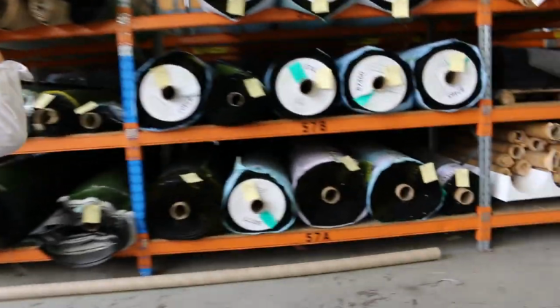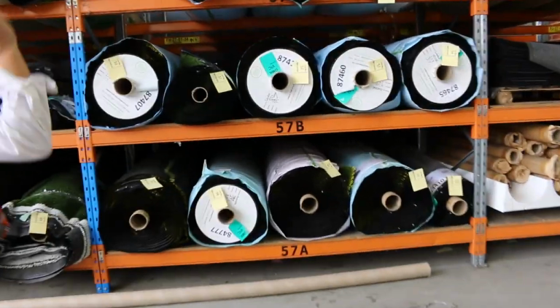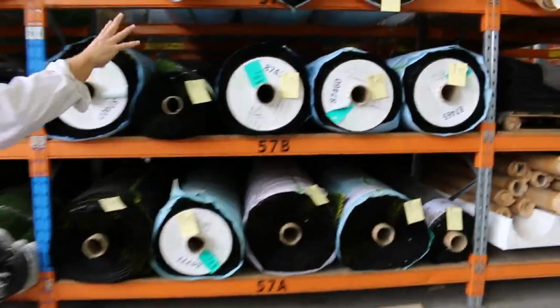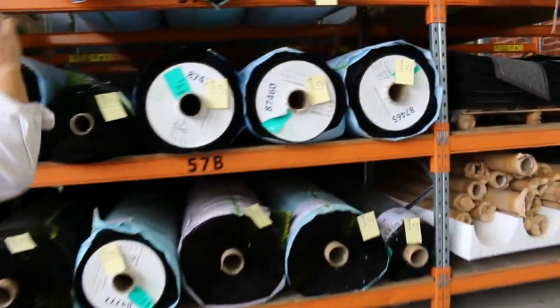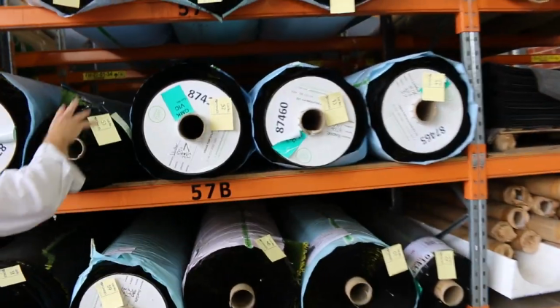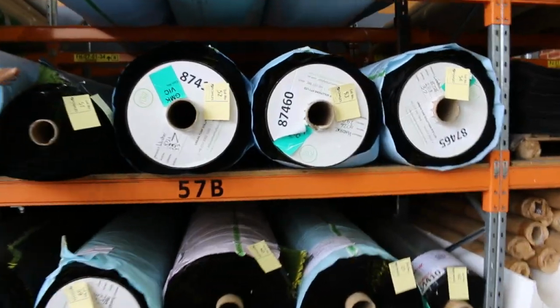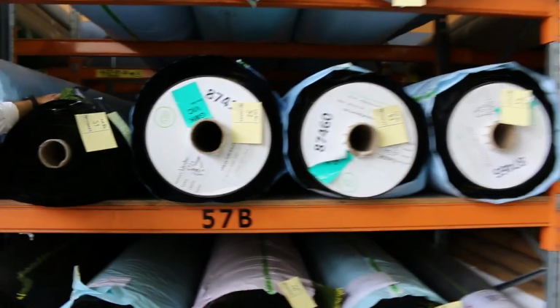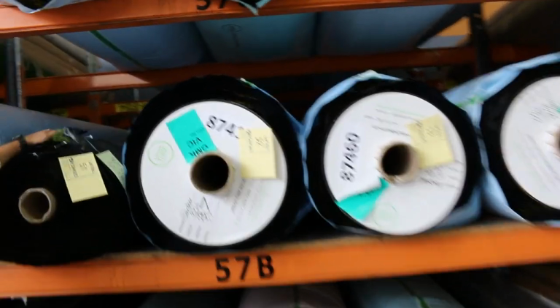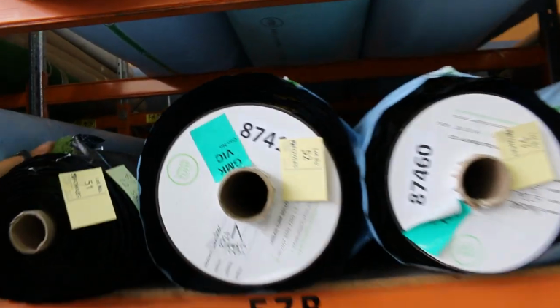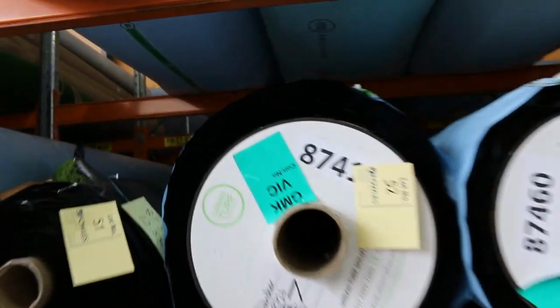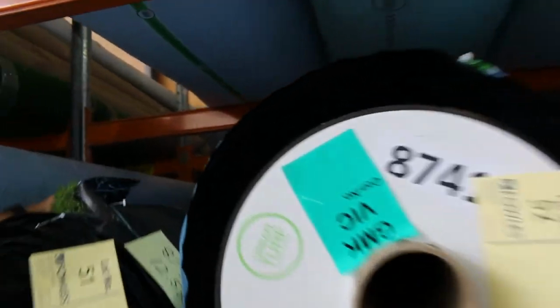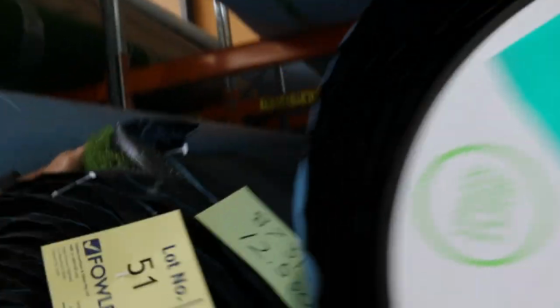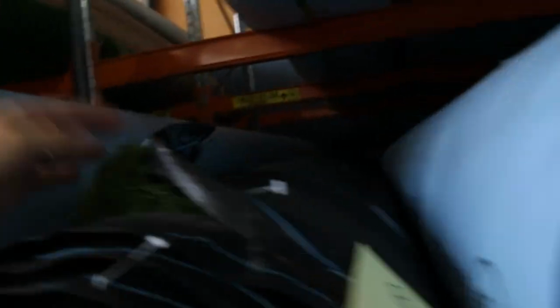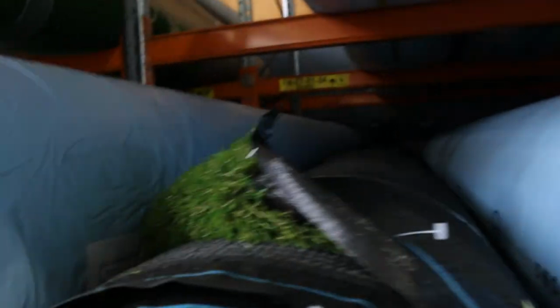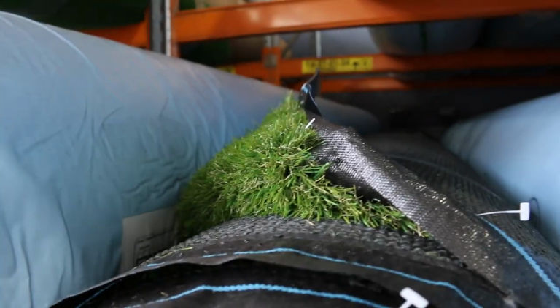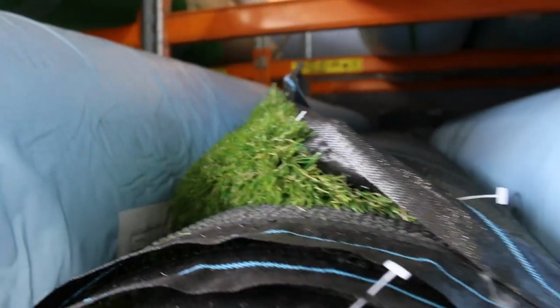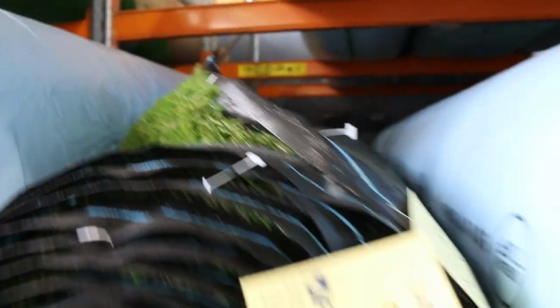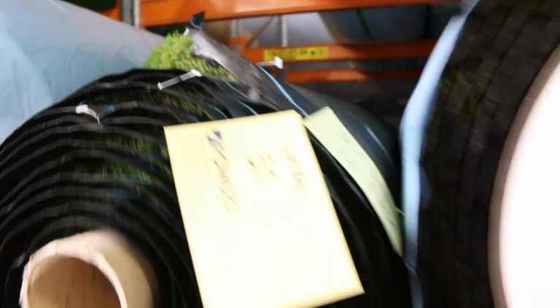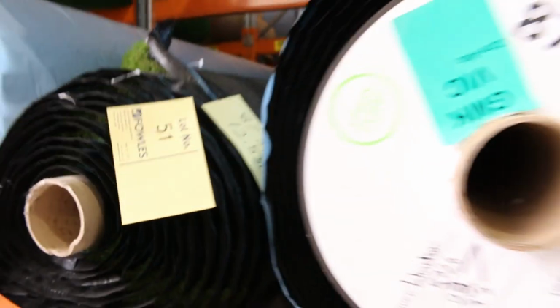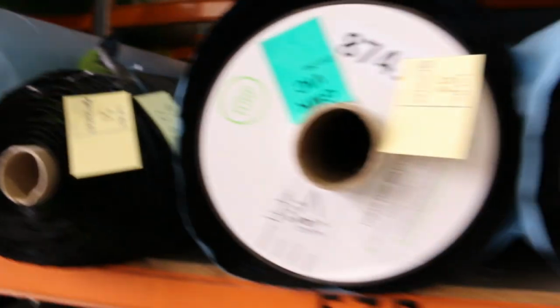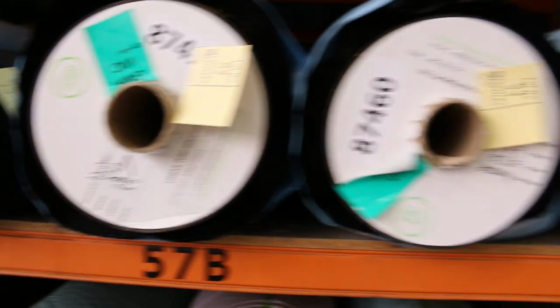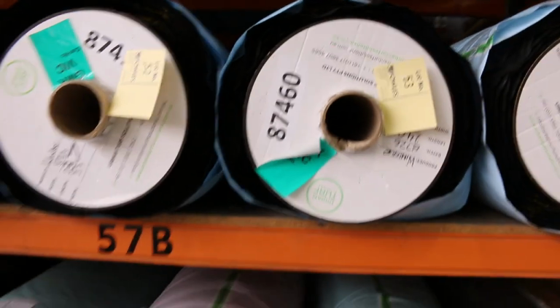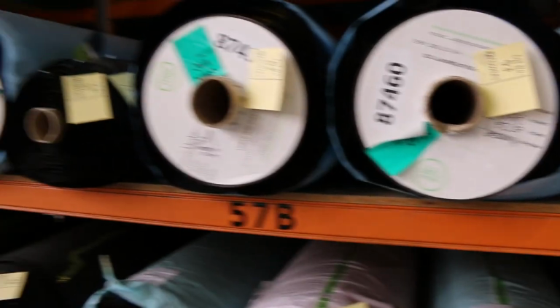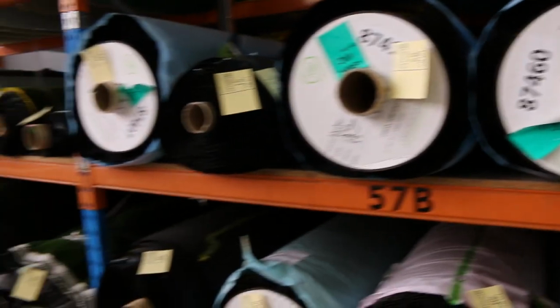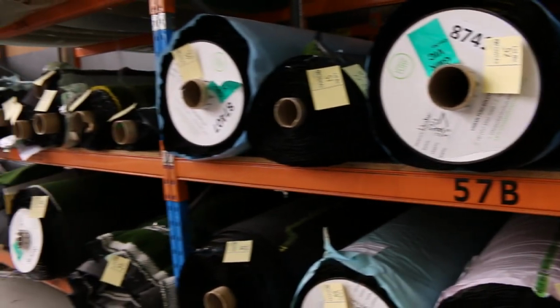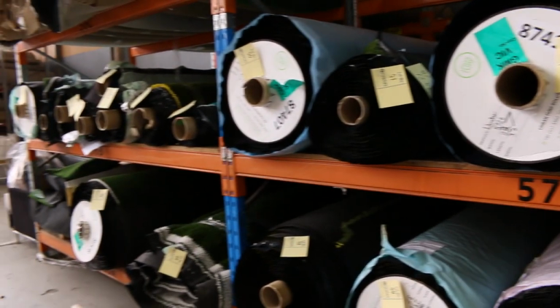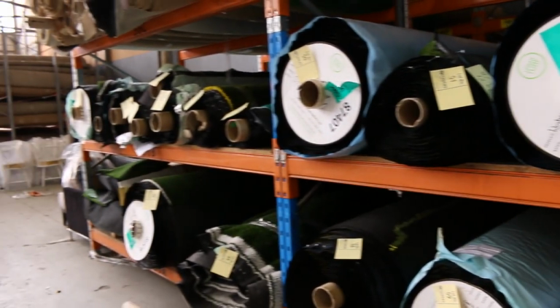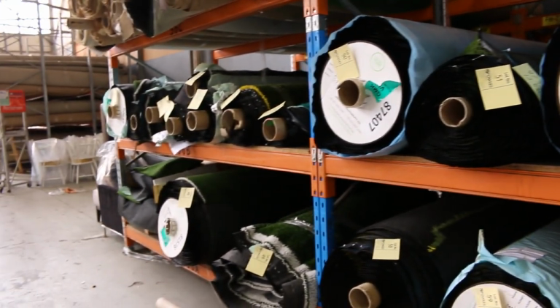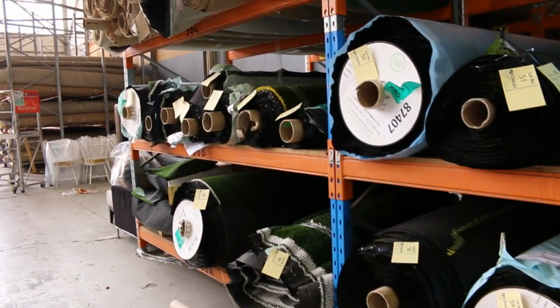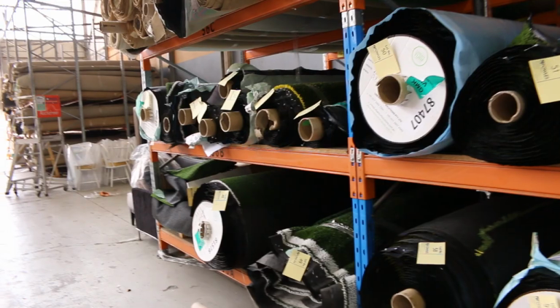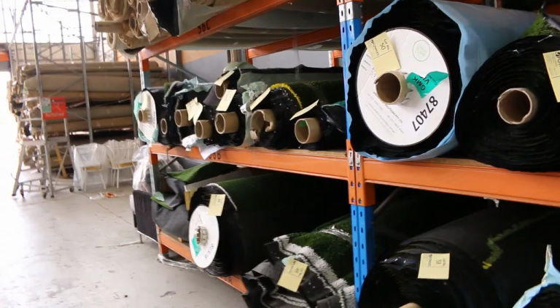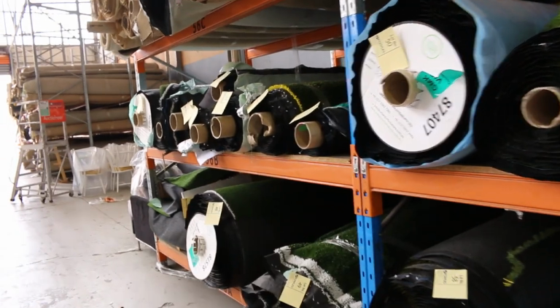Loads of outdoor grass too, all sorts of bits and pieces here, again a fraction of the money. Probably between around $5 and $15 a square metre on most of this, so it's a really good looking flooring auction.